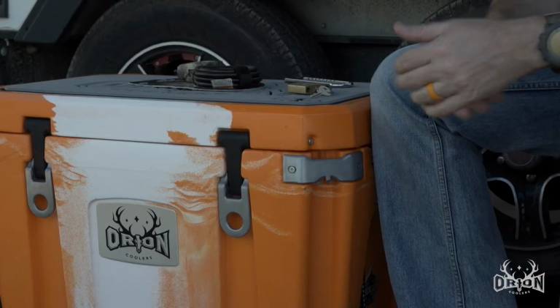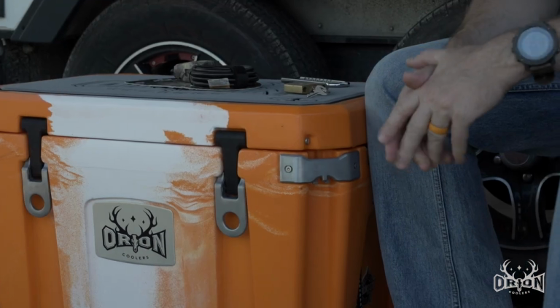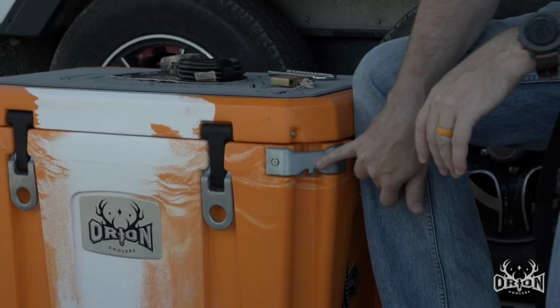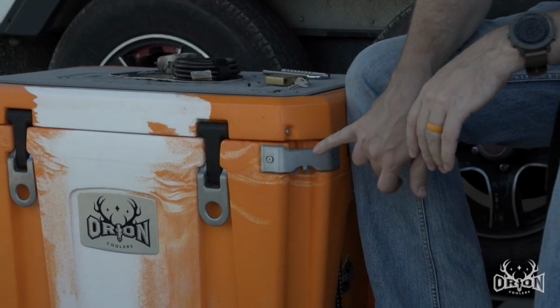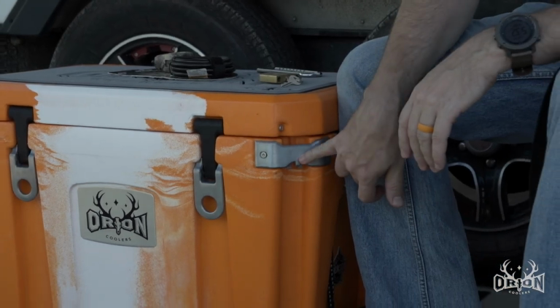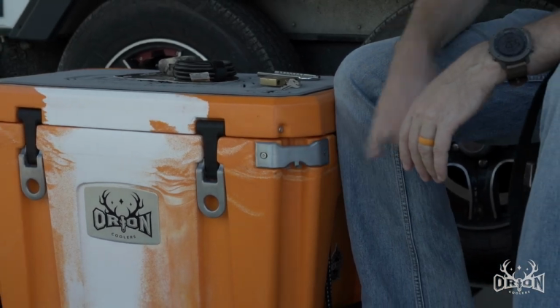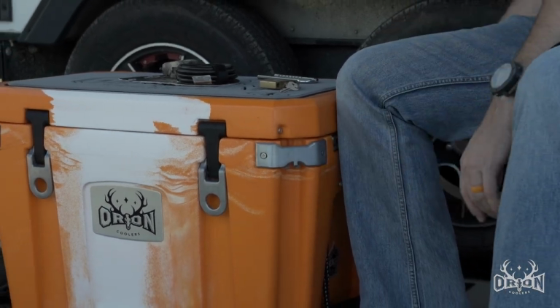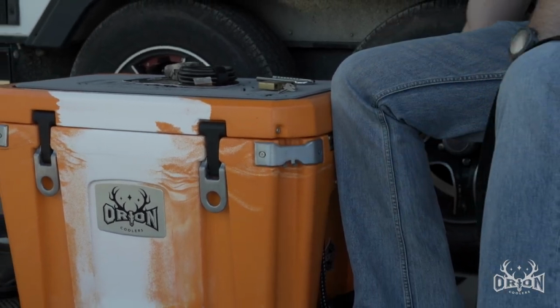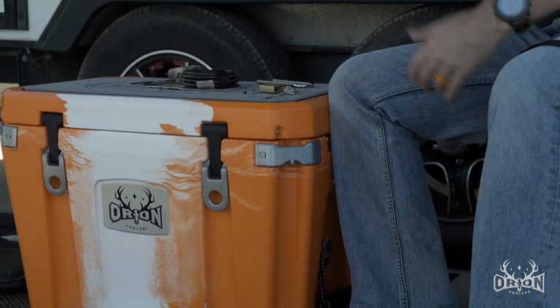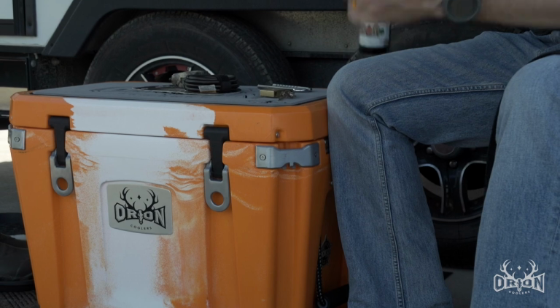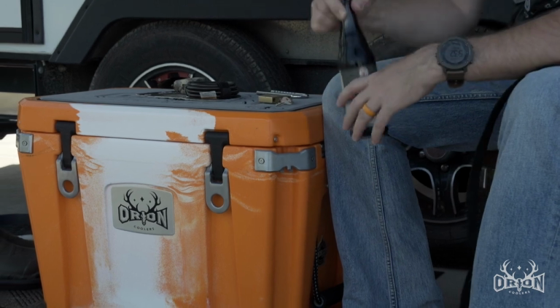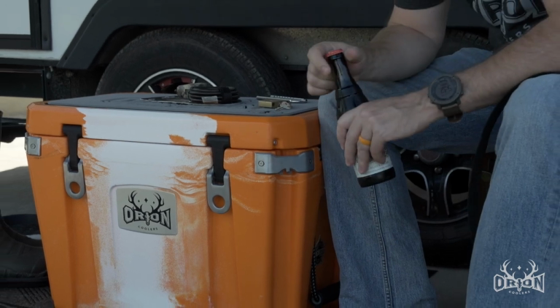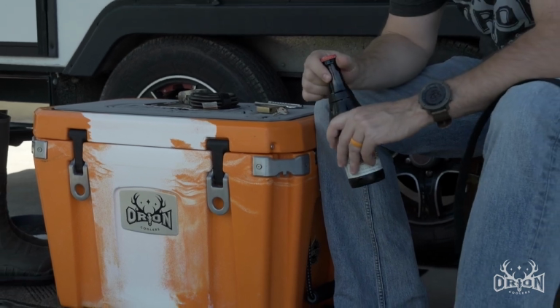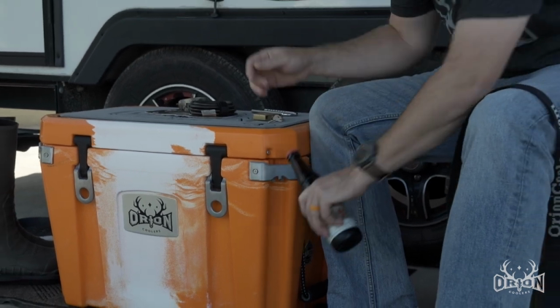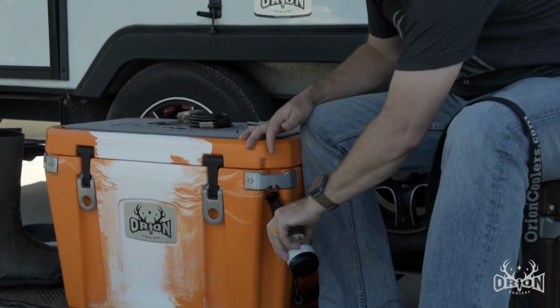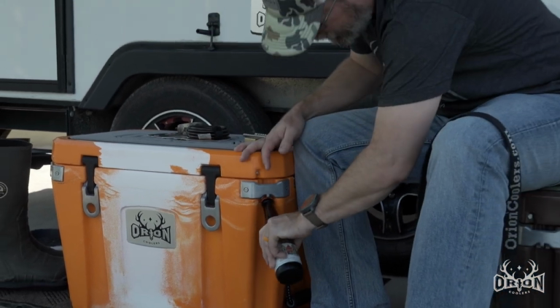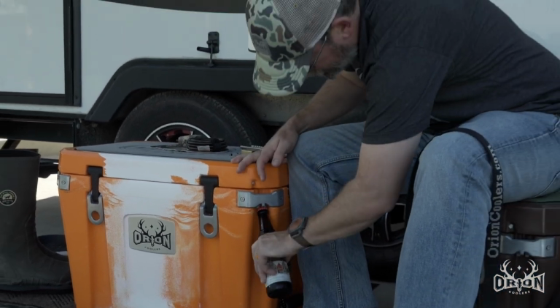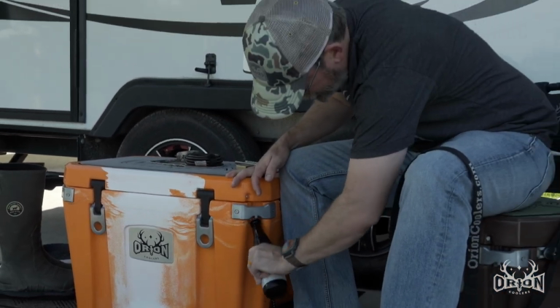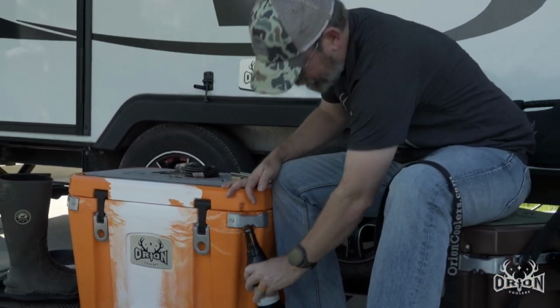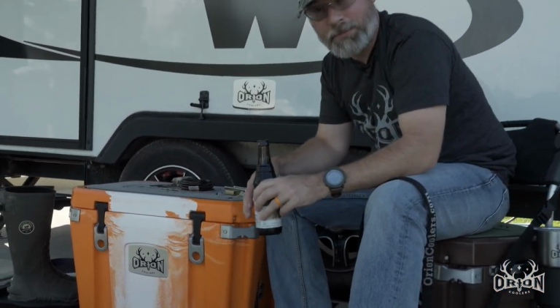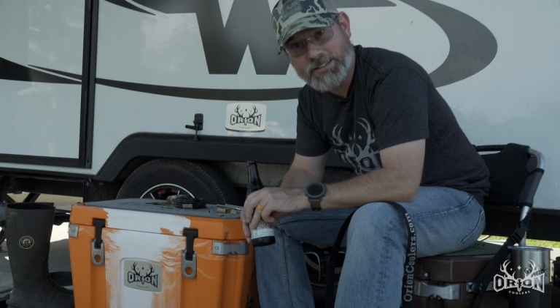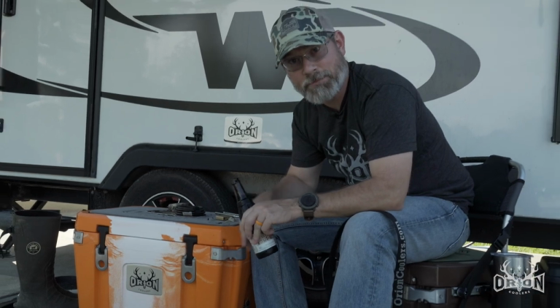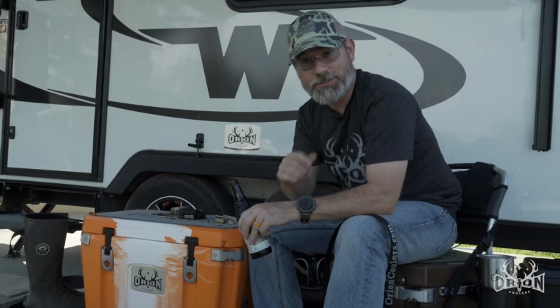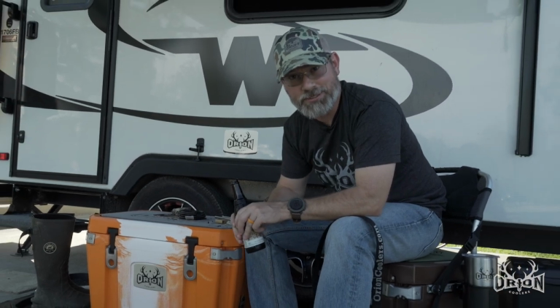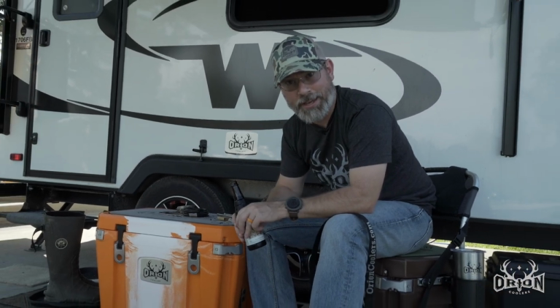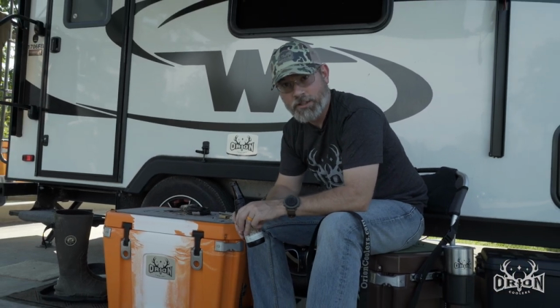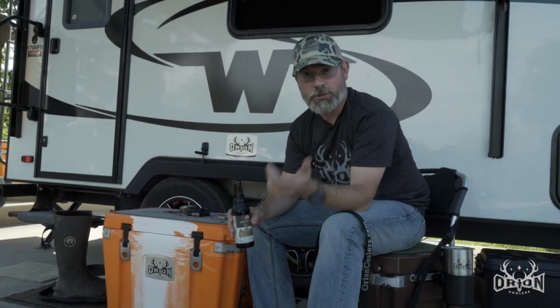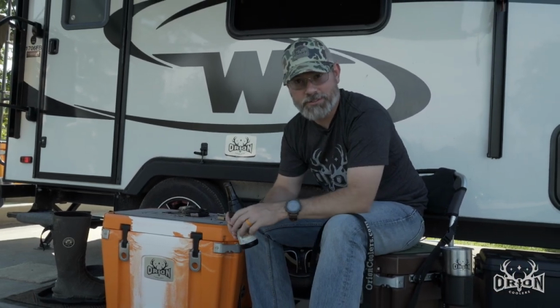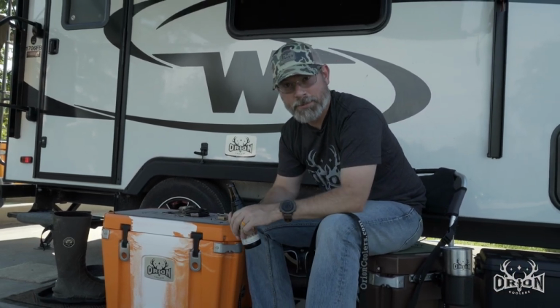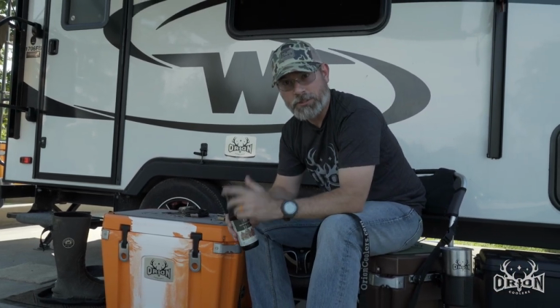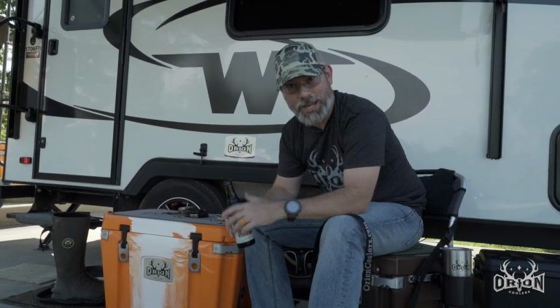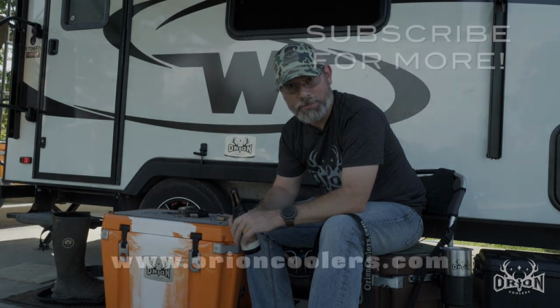Lastly, this is a bottle opener. Halftime's about over, so we've talked long enough — time to get back to the game and I'll see you next time from camp. If you enjoyed this tech tip, please subscribe and comment below.